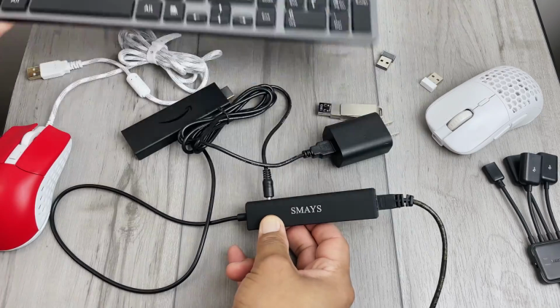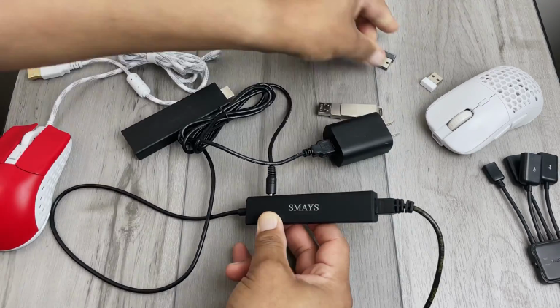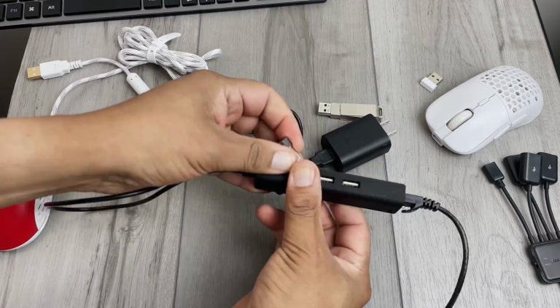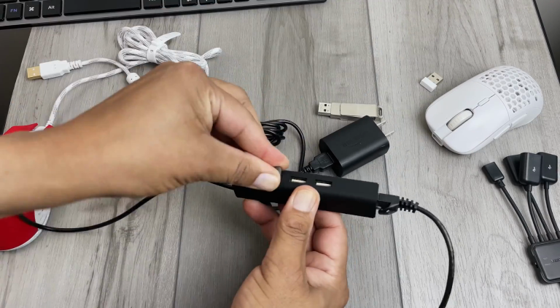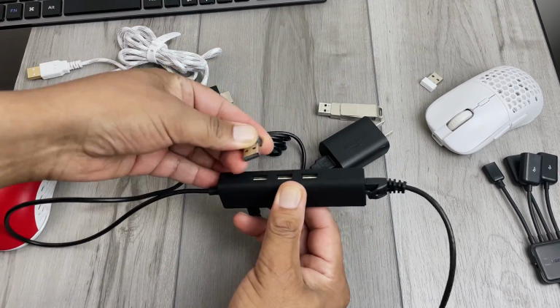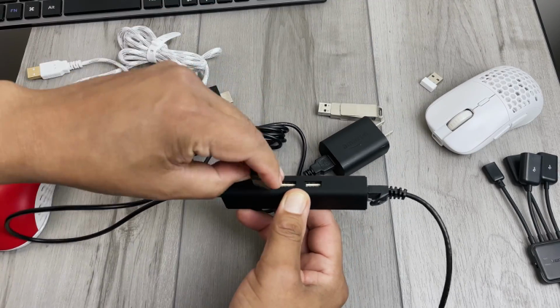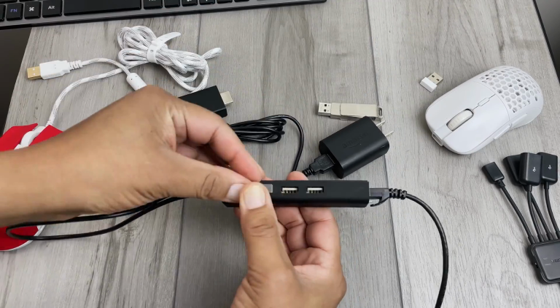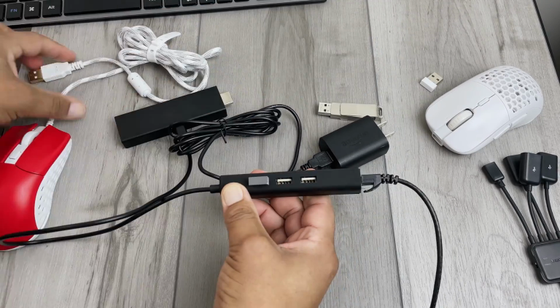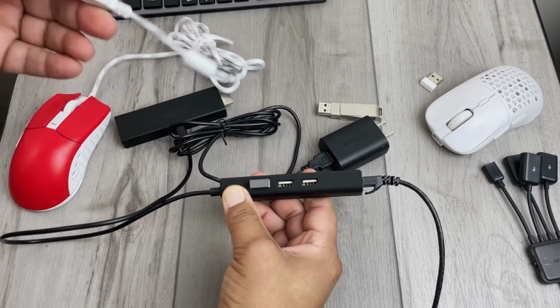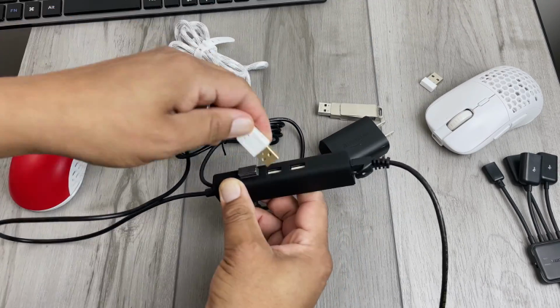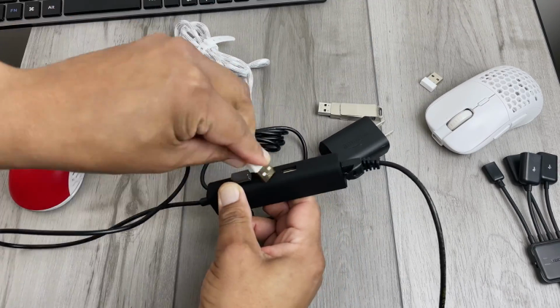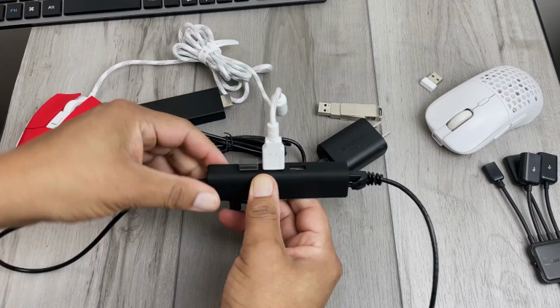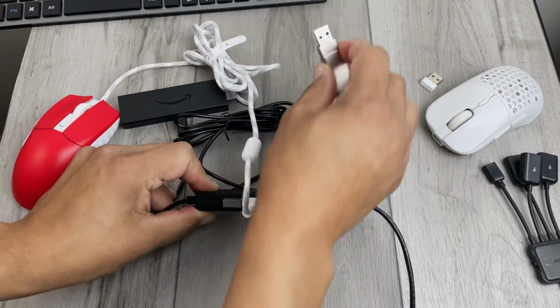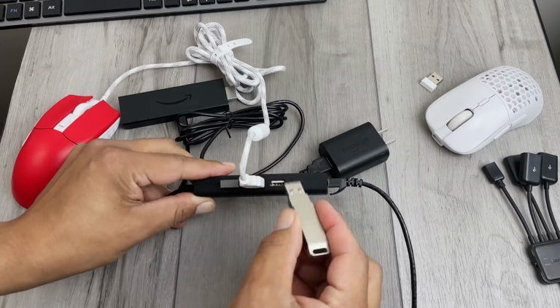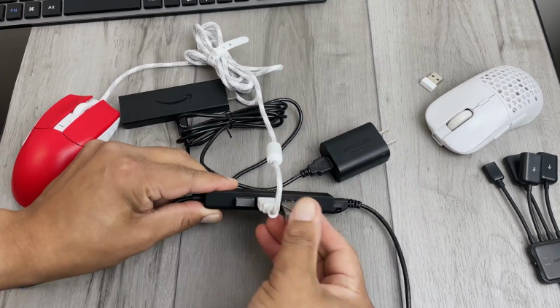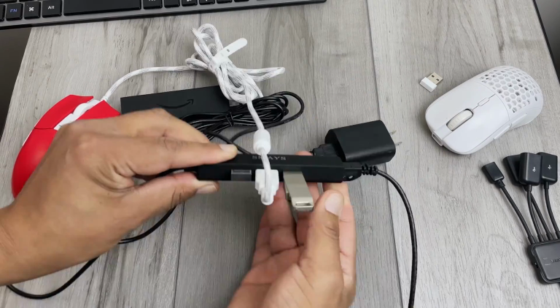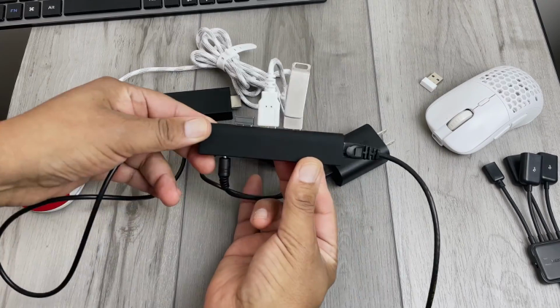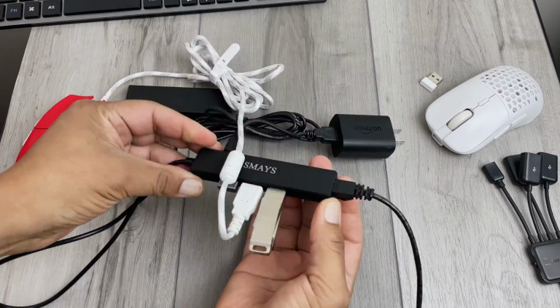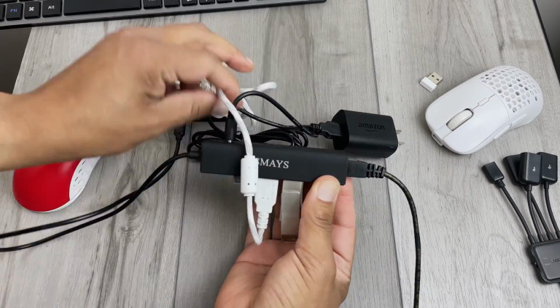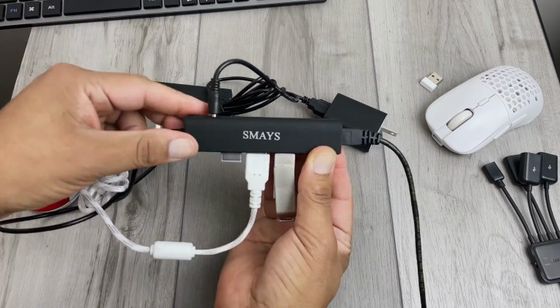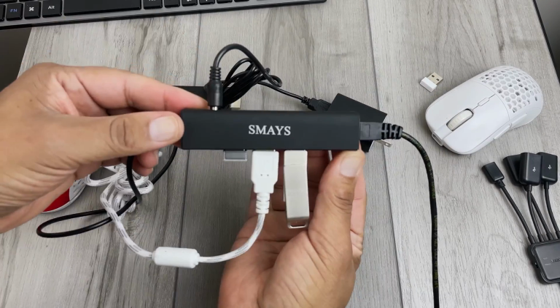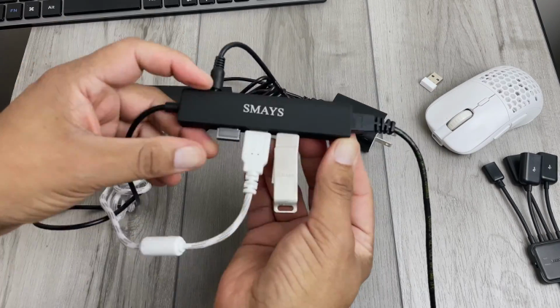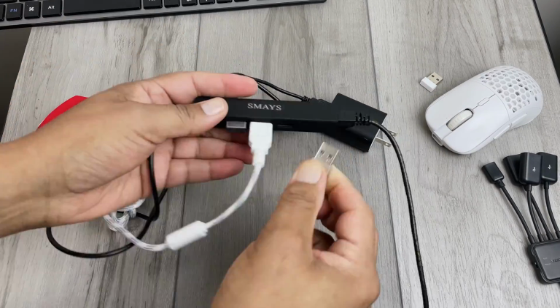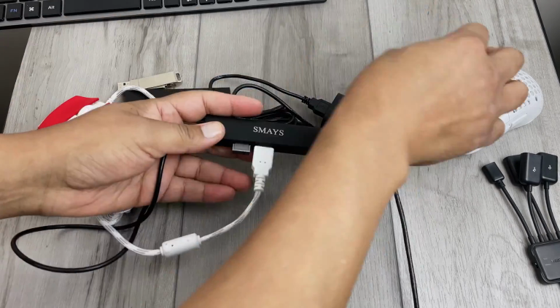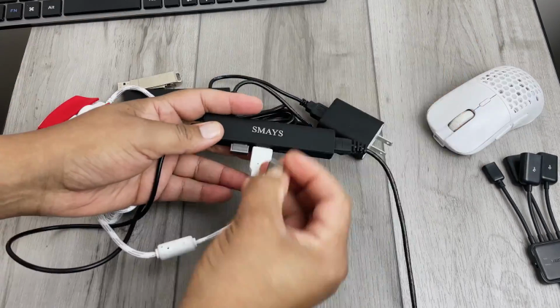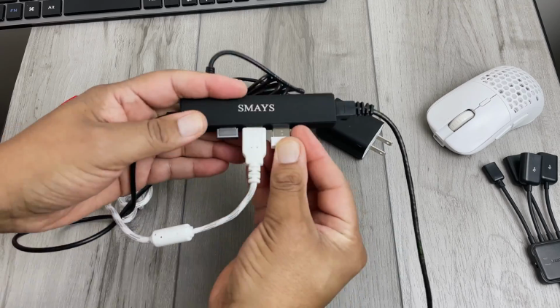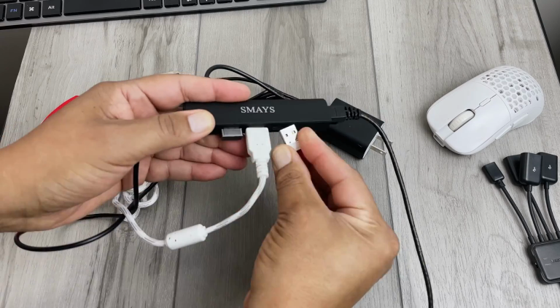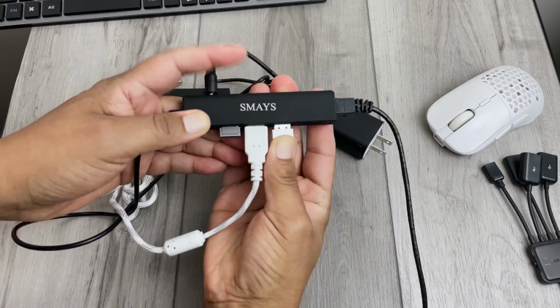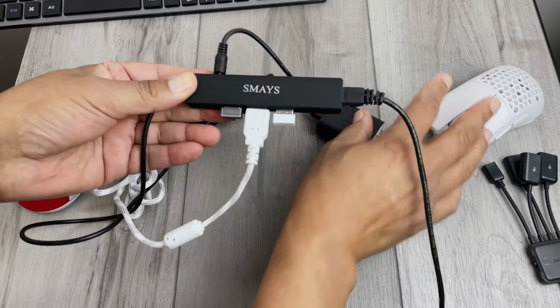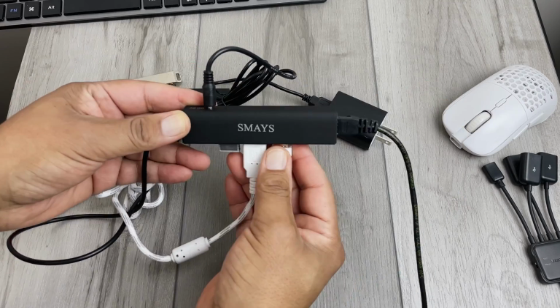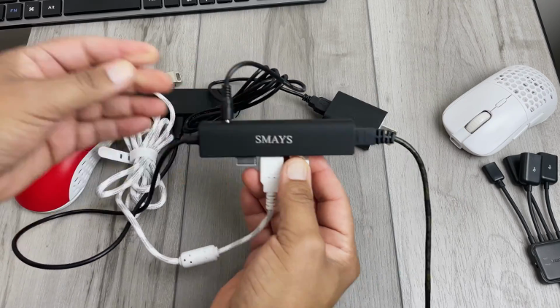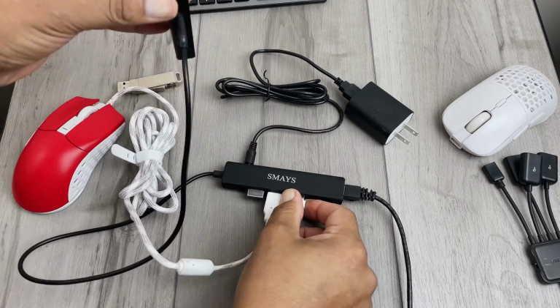Then plug in up to three USB devices using a USB dongle like this one for the keyboard or a wired mouse, or something like this USB storage device or a wireless mouse. Plug it into your TV and that's it — you're good to go.